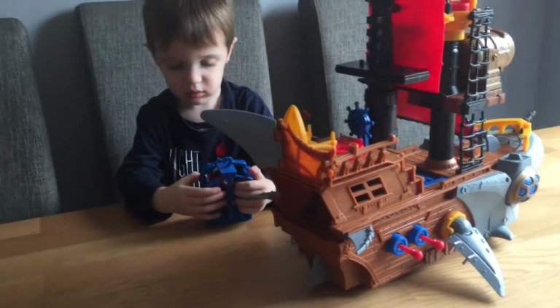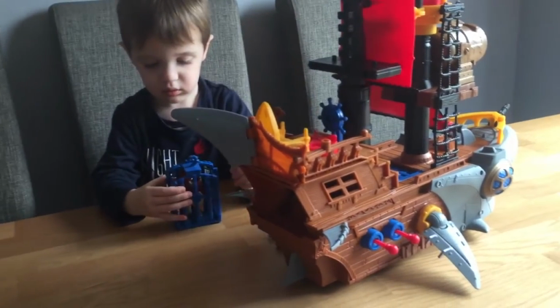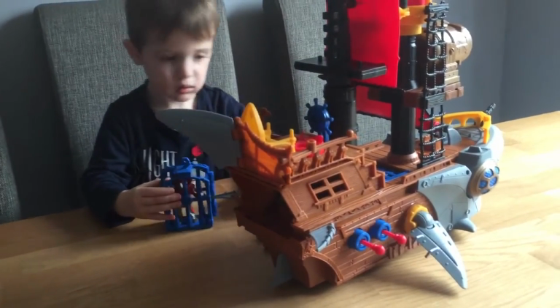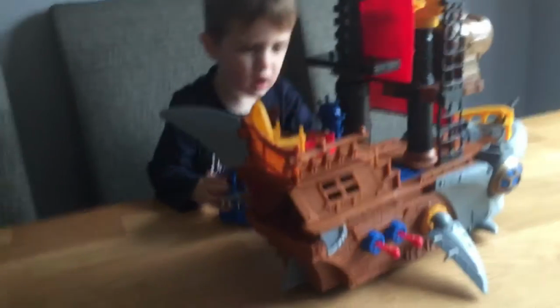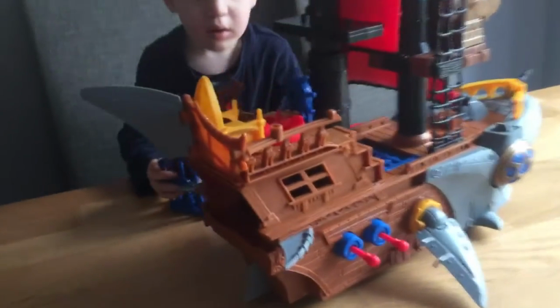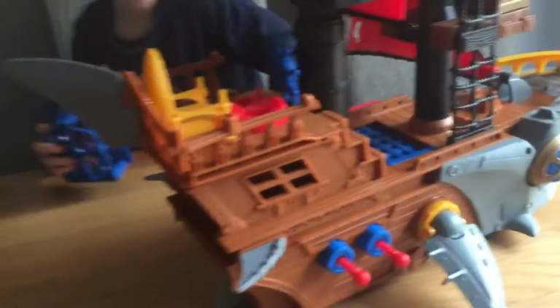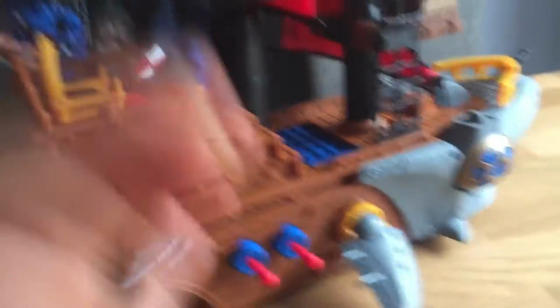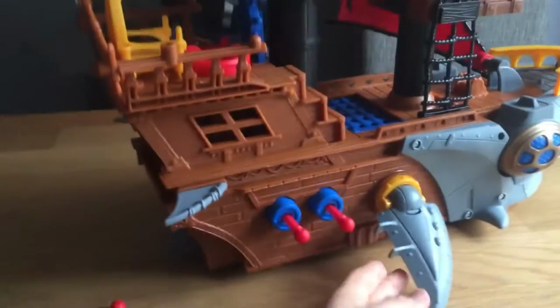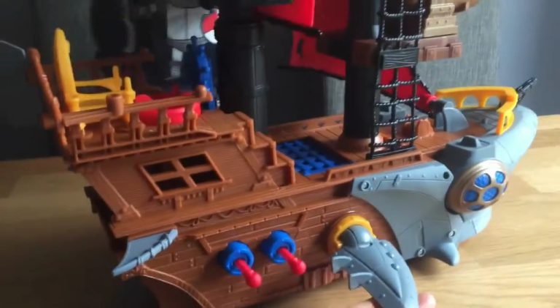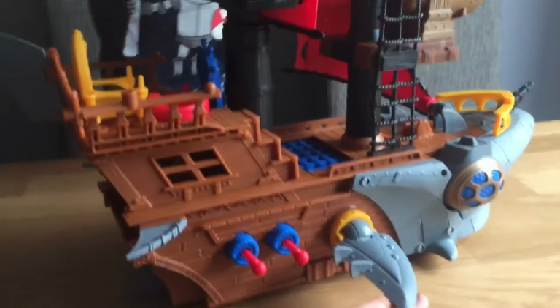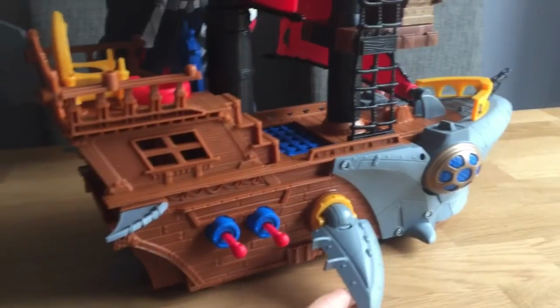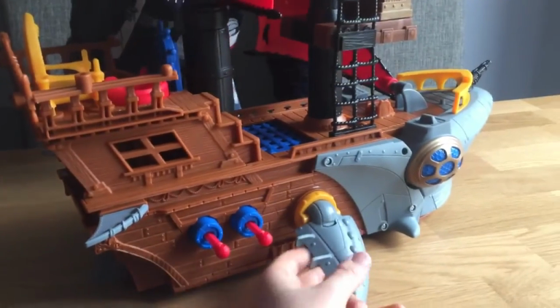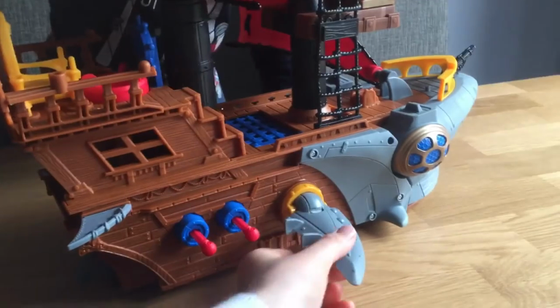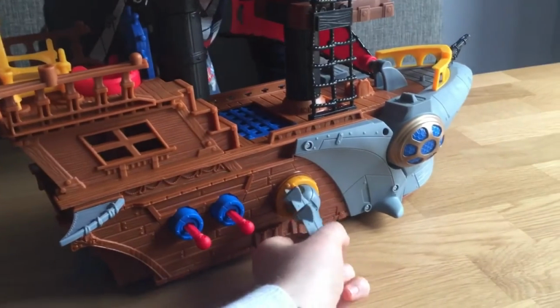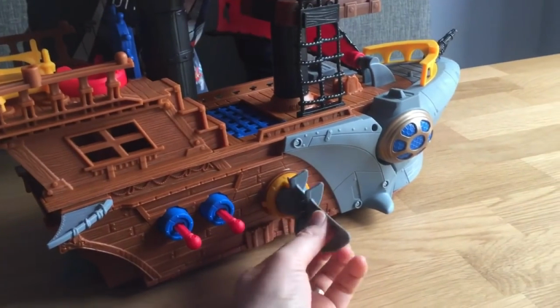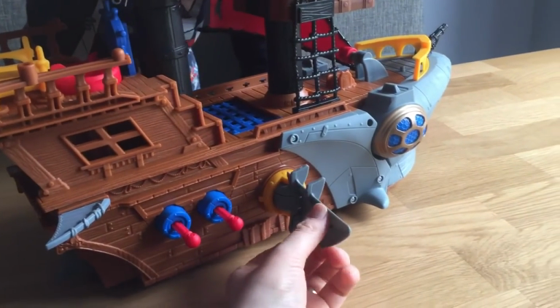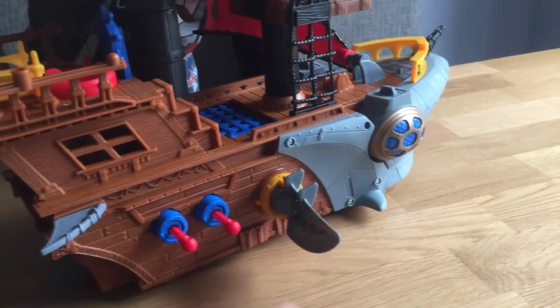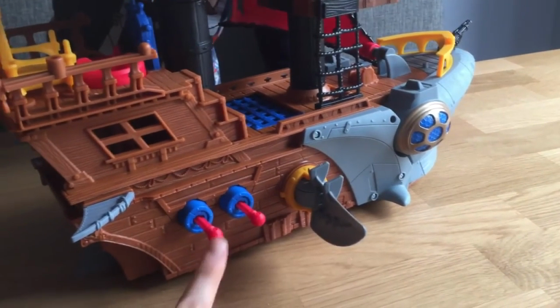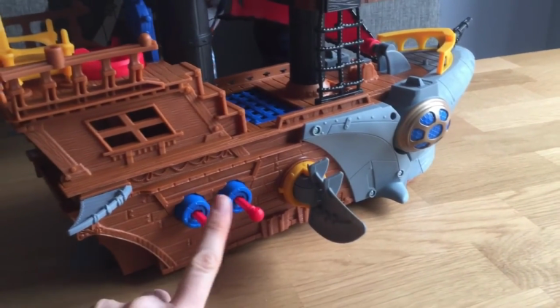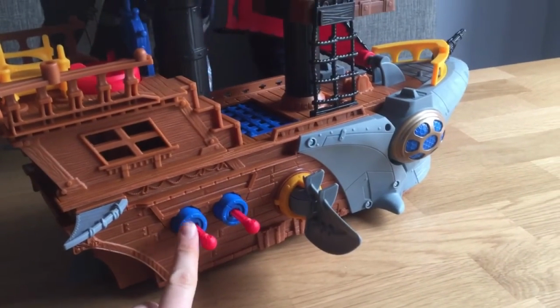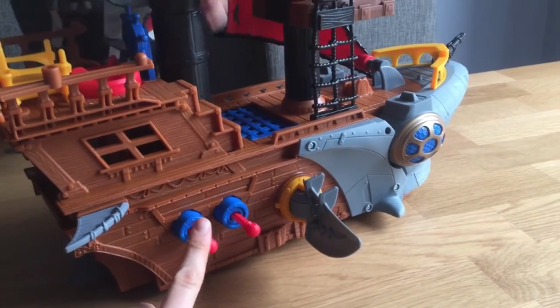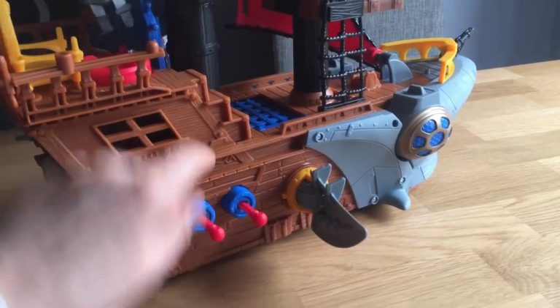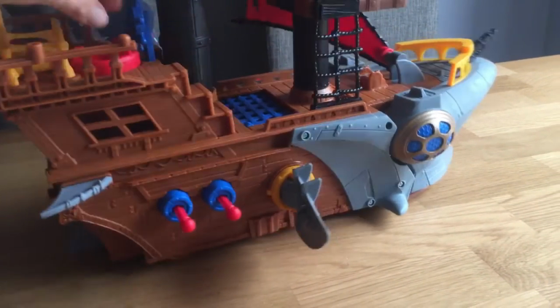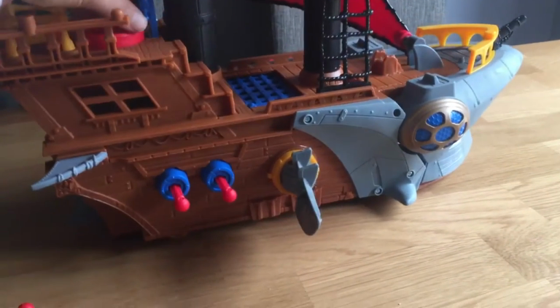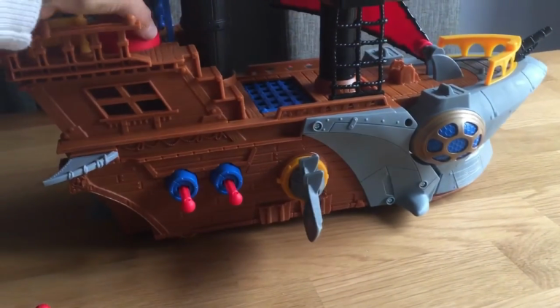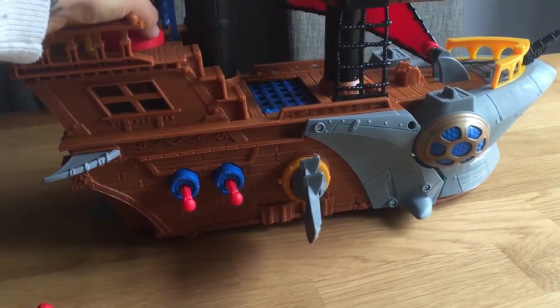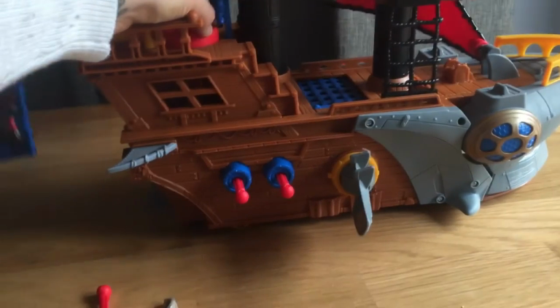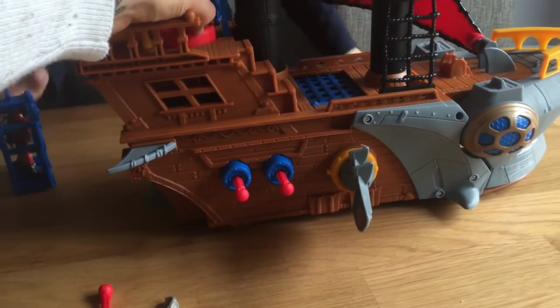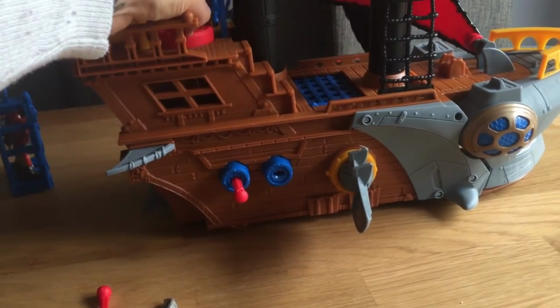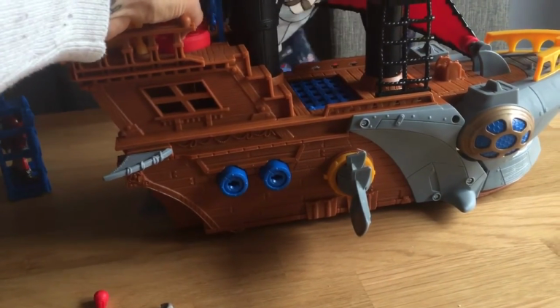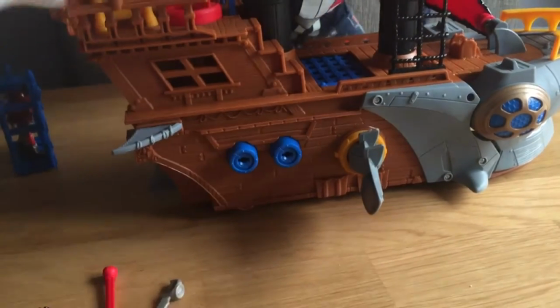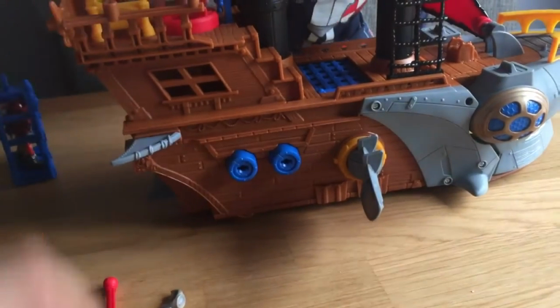So it comes with a fin on each side and they move around. These two here are bullets and they fire out.